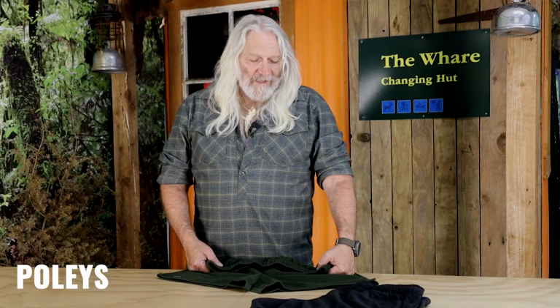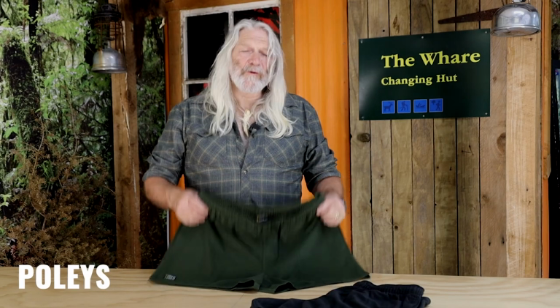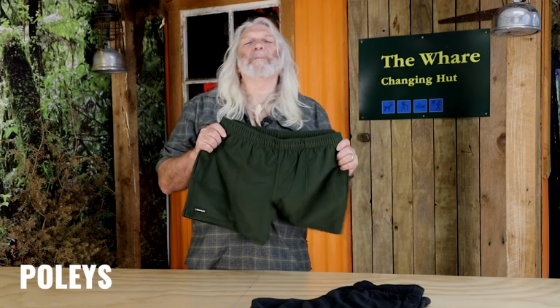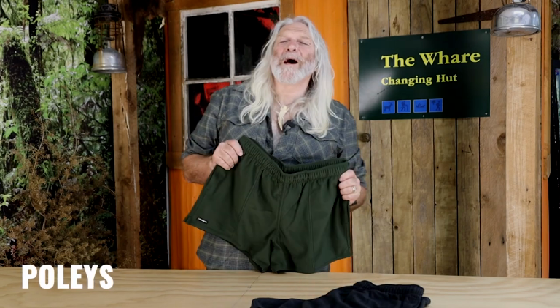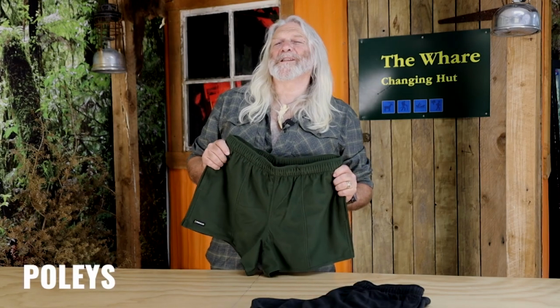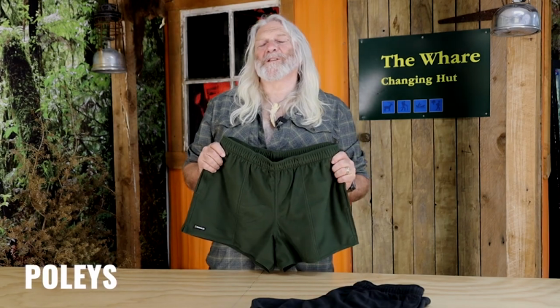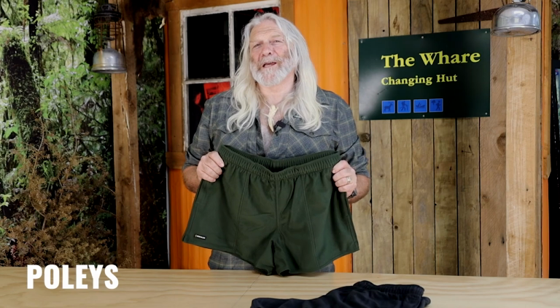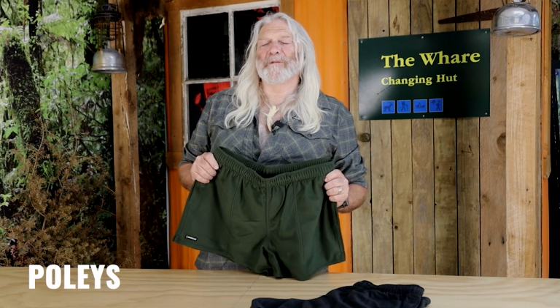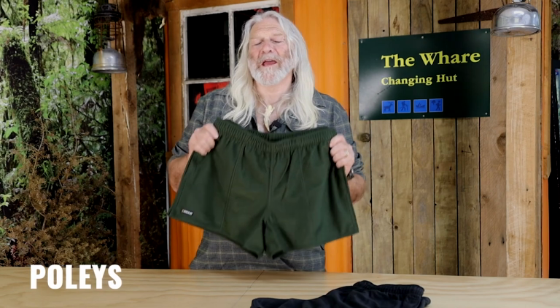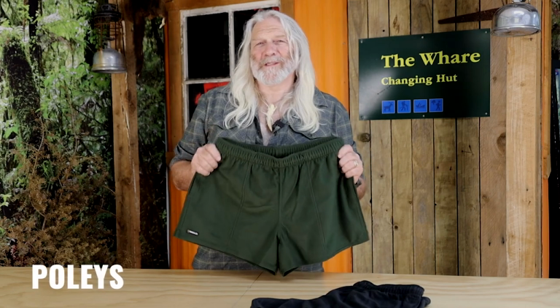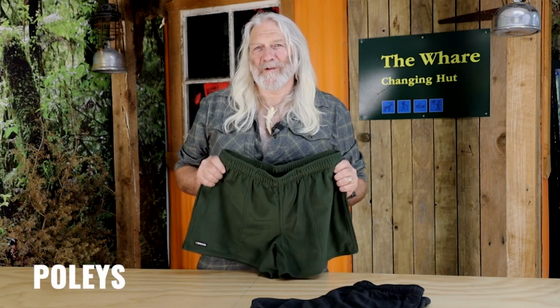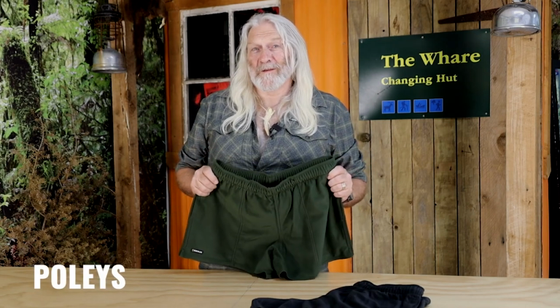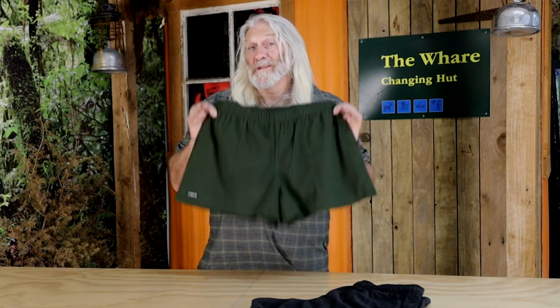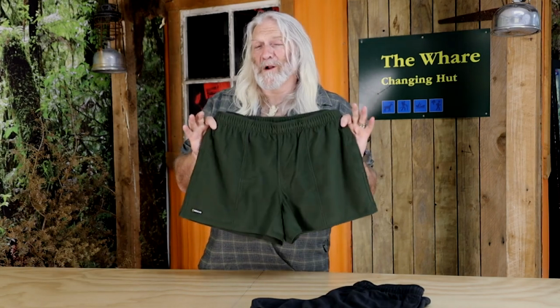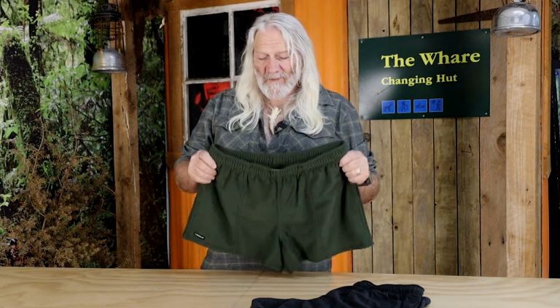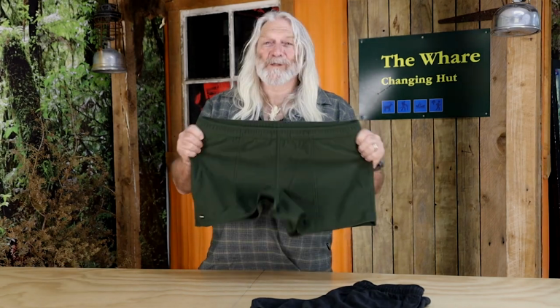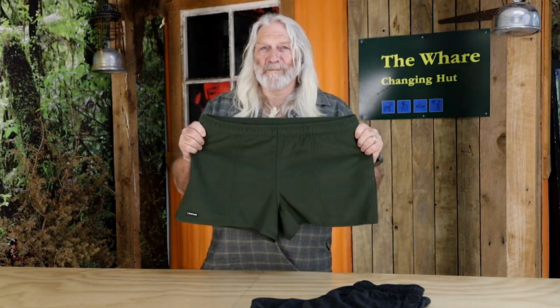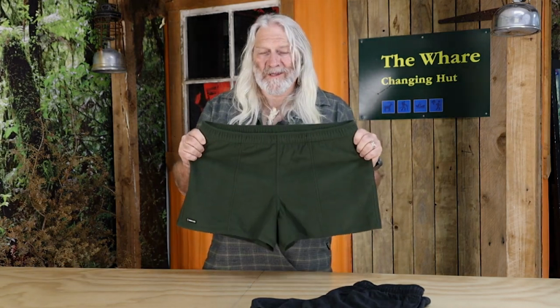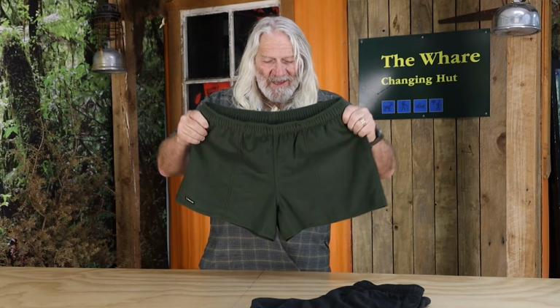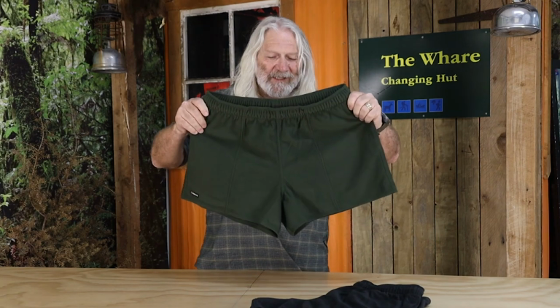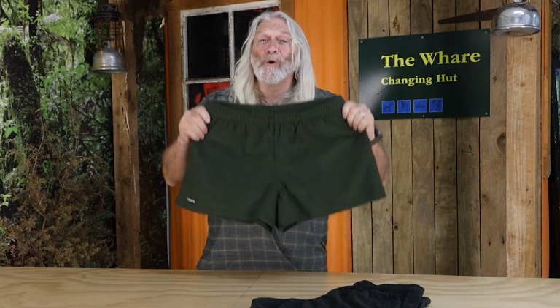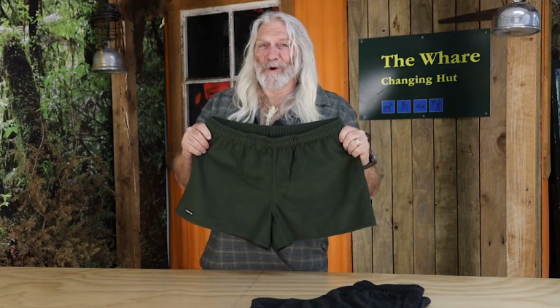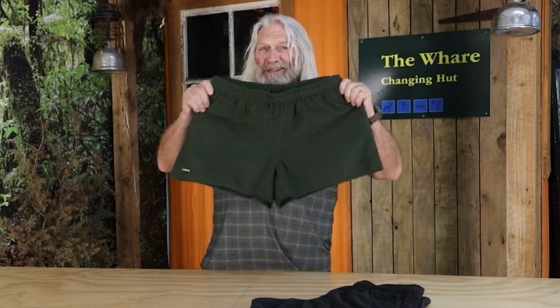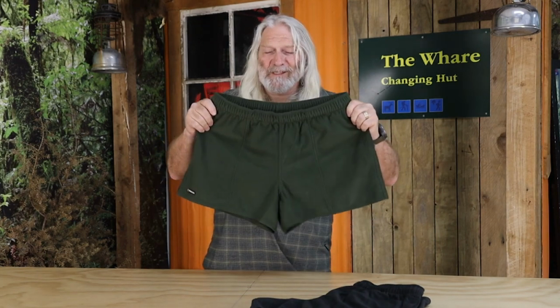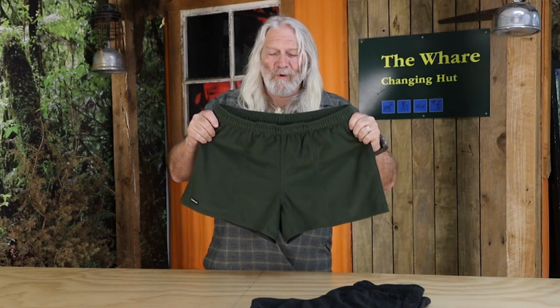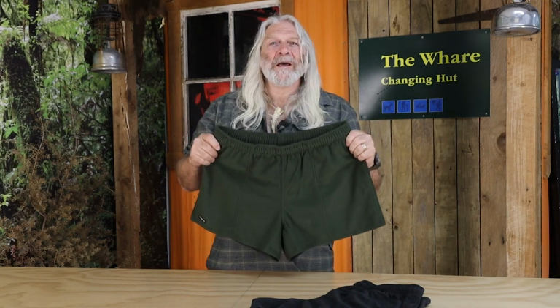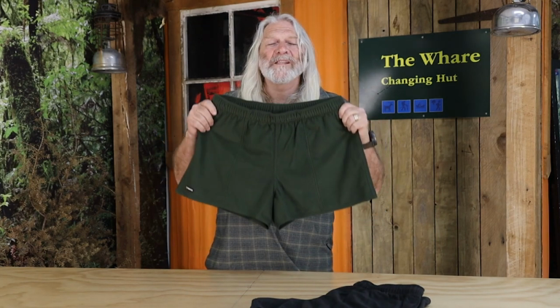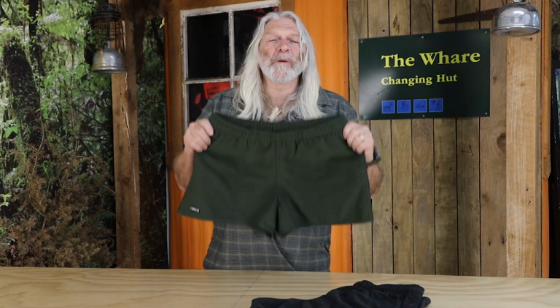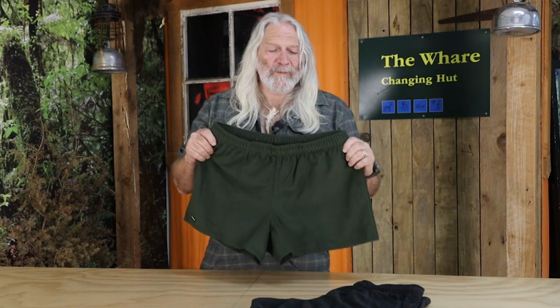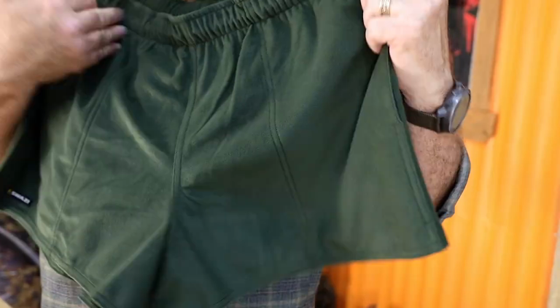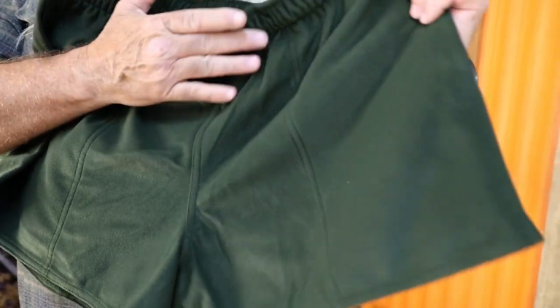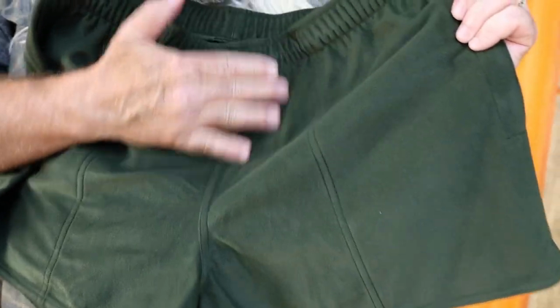There are a couple of garments in the Swazi Stable that are my absolute favourite. This is one of them, the Swazi Poli. It's a short short, you can see that straight away, but super comfortable and super strong.